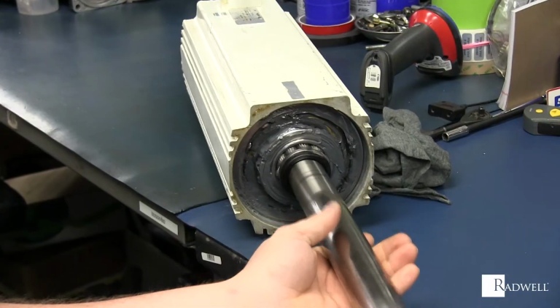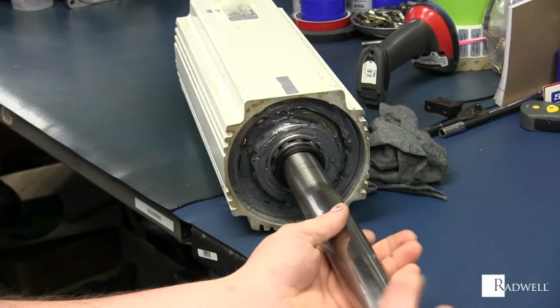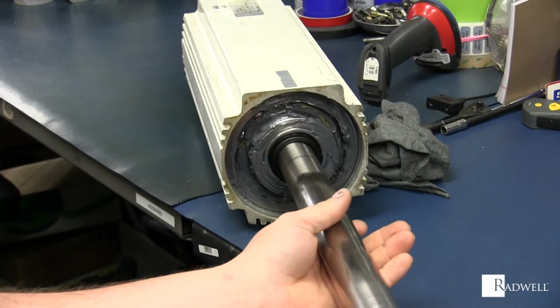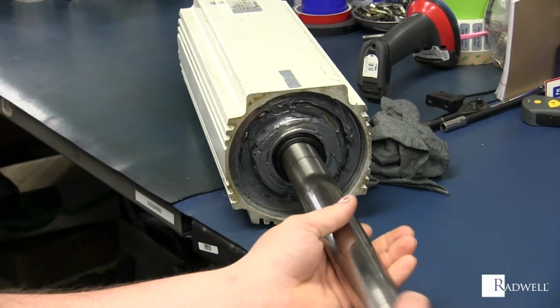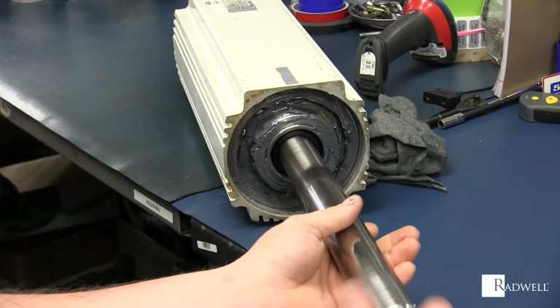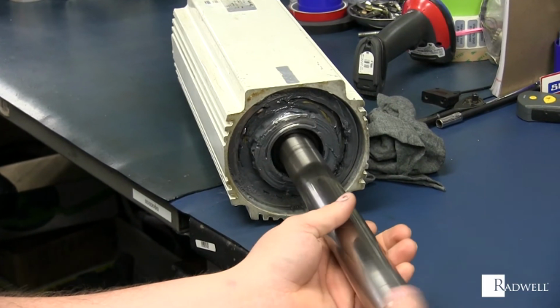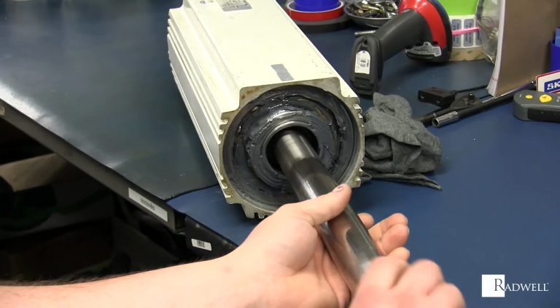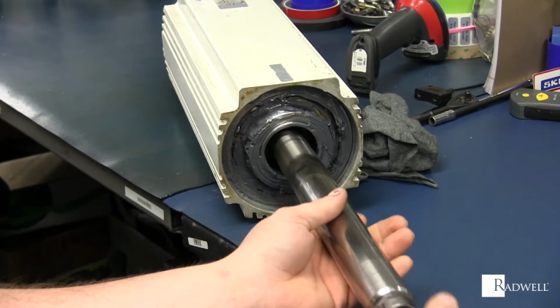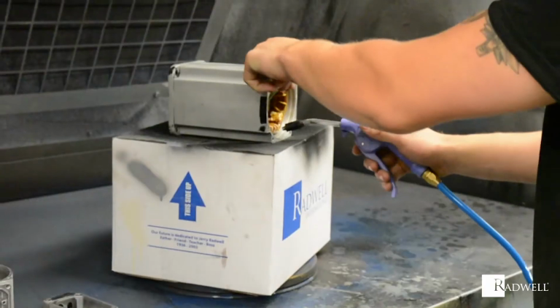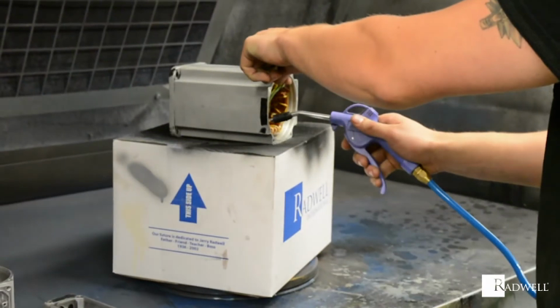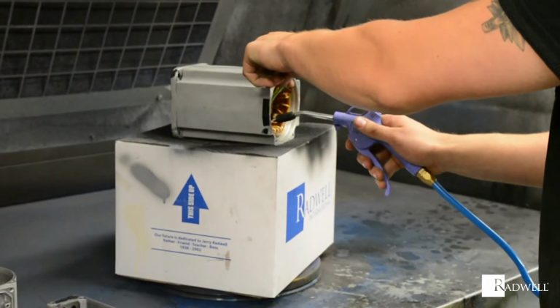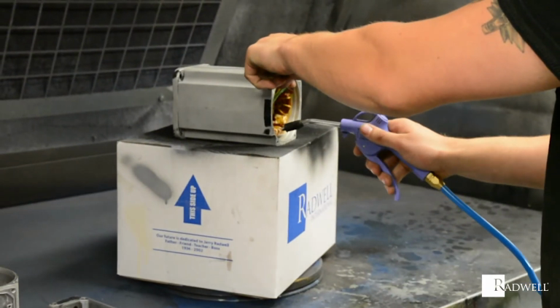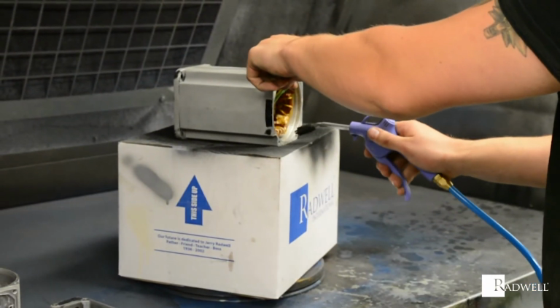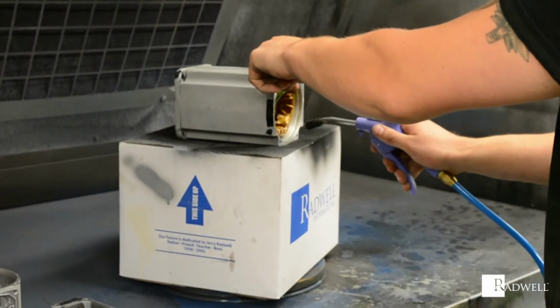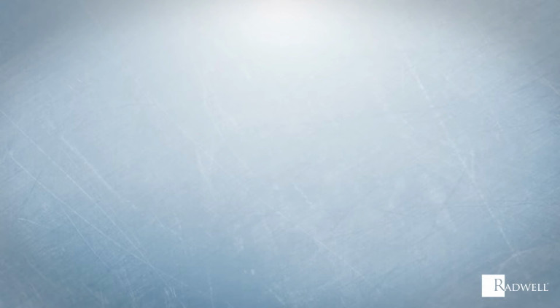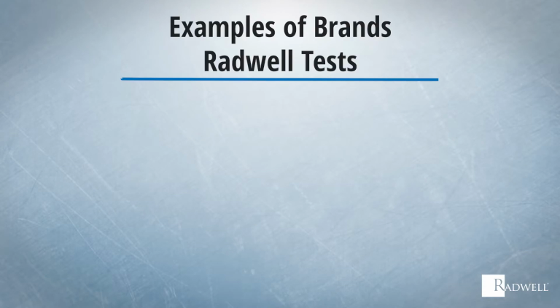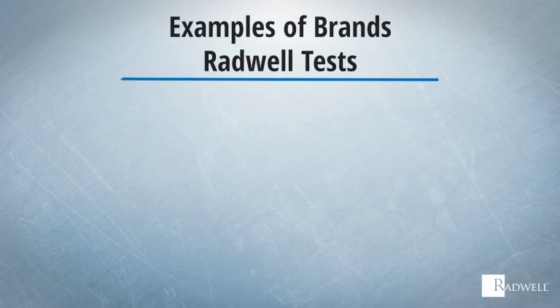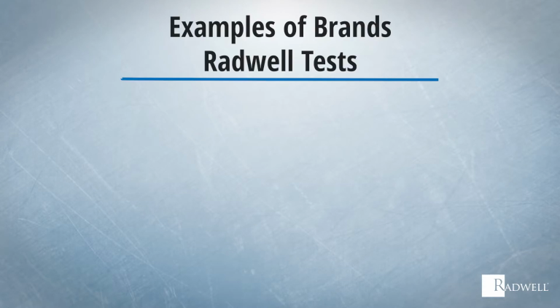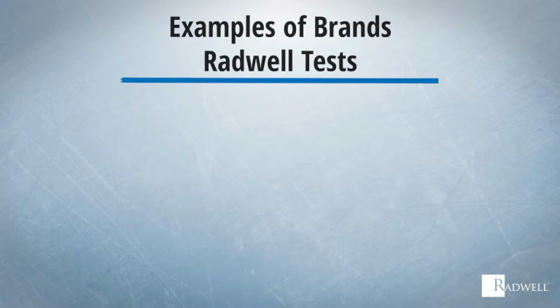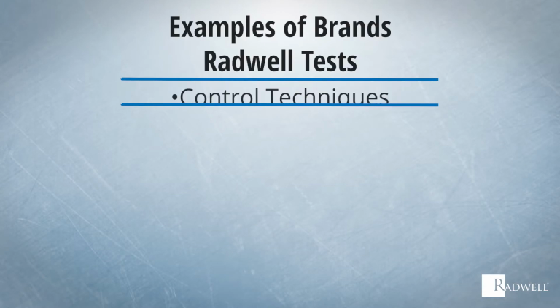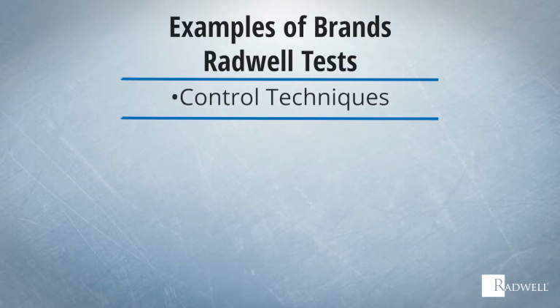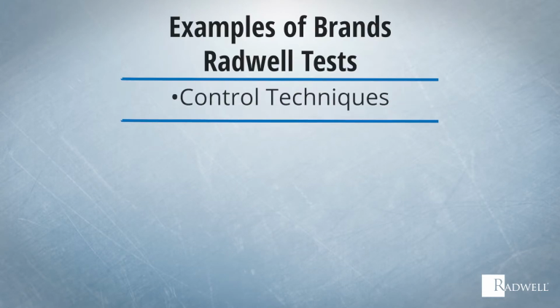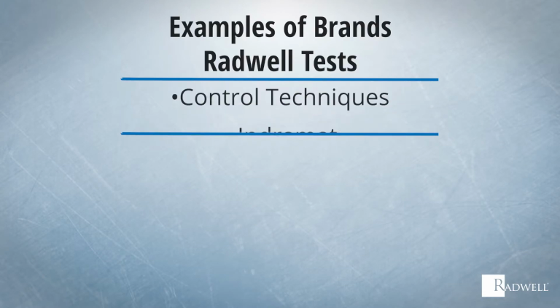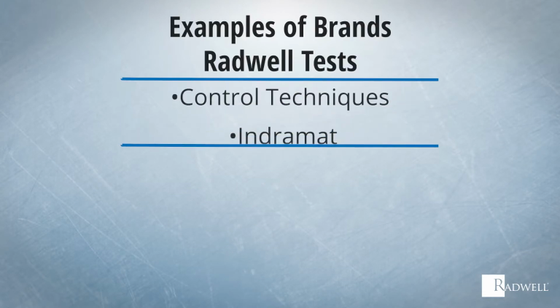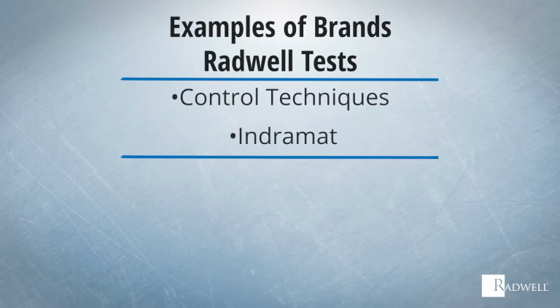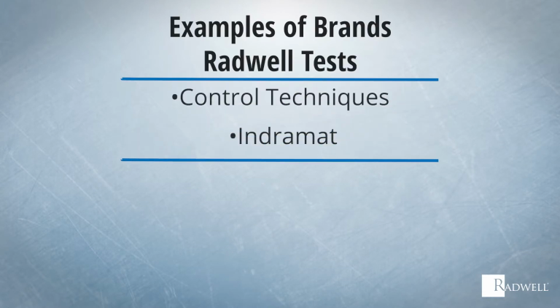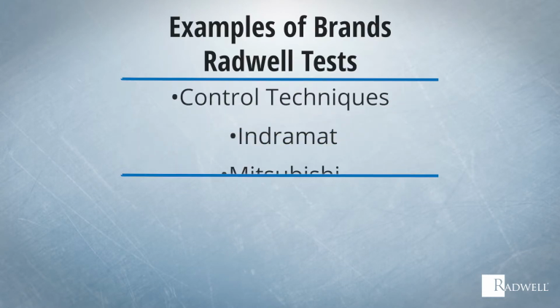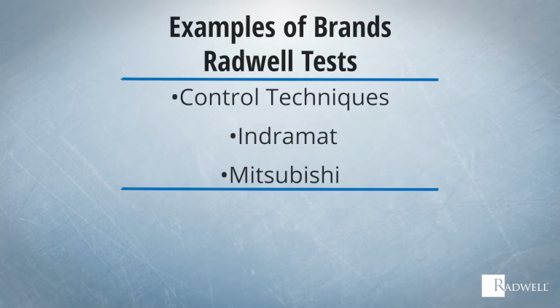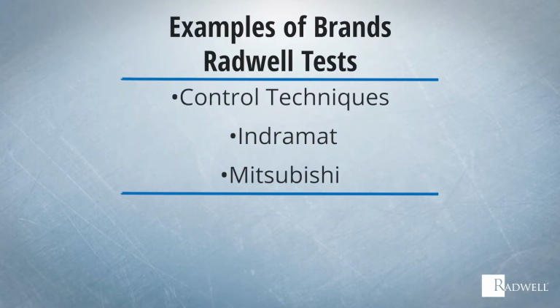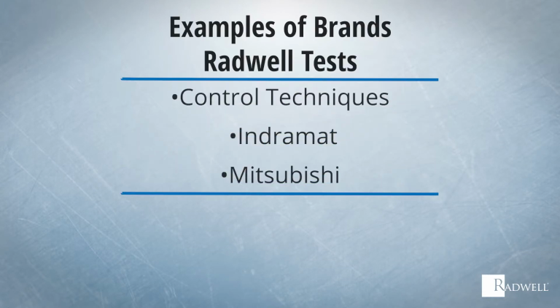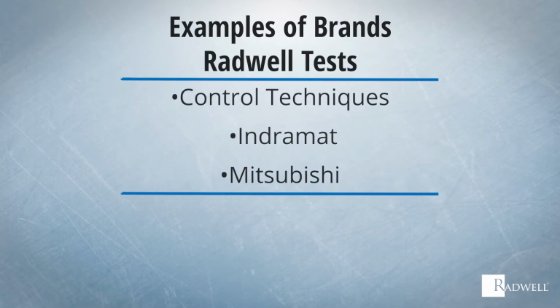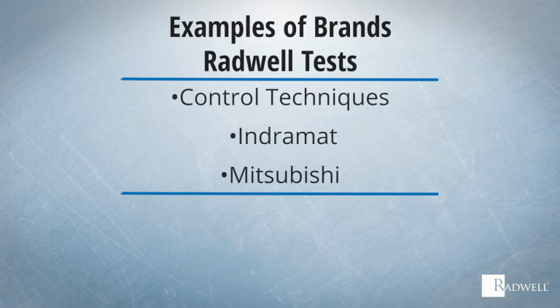Radwell has testing capabilities for all brands, including today's most popular manufacturers. Brands like Control Techniques, Indramat, Mitsubishi, and many more can be tested.